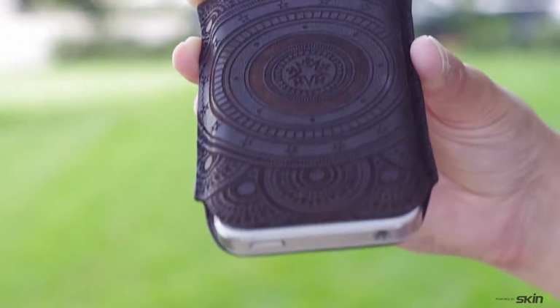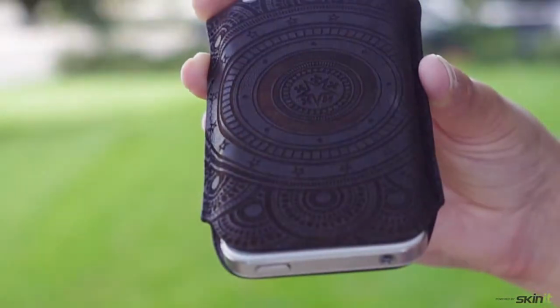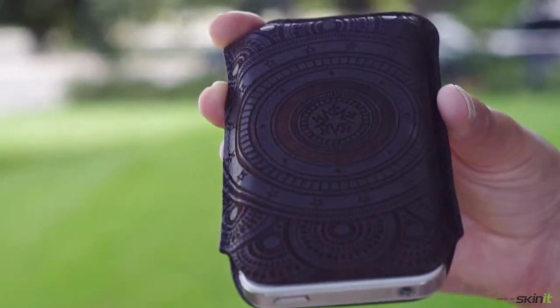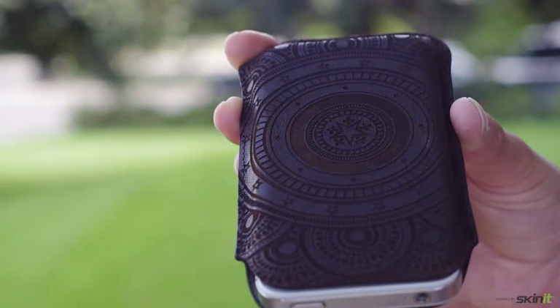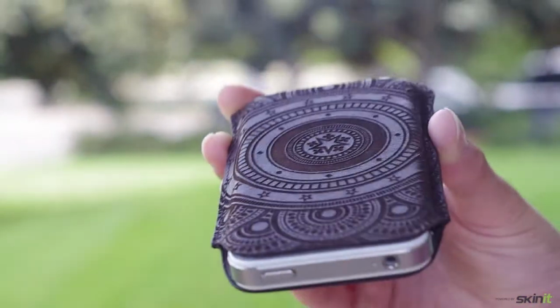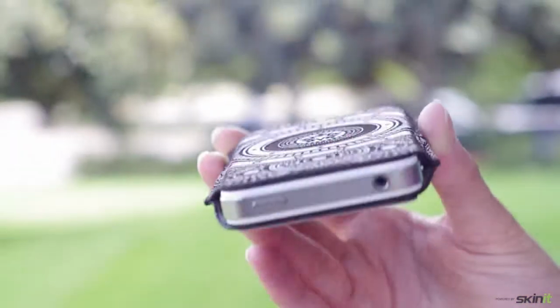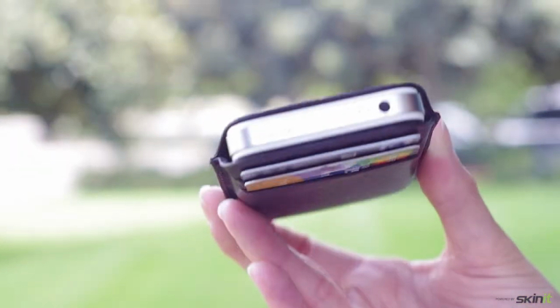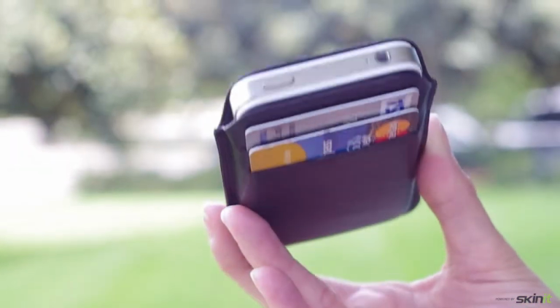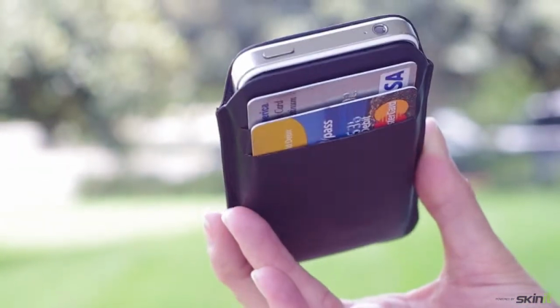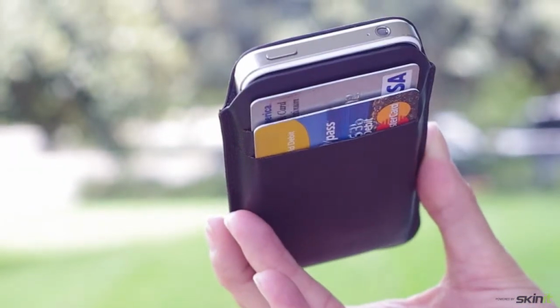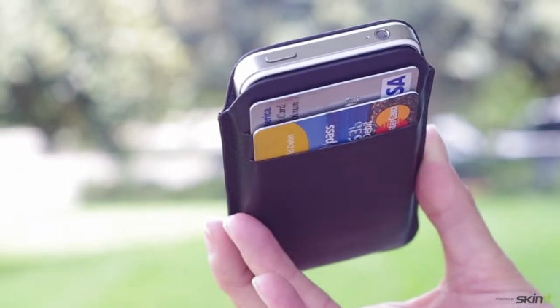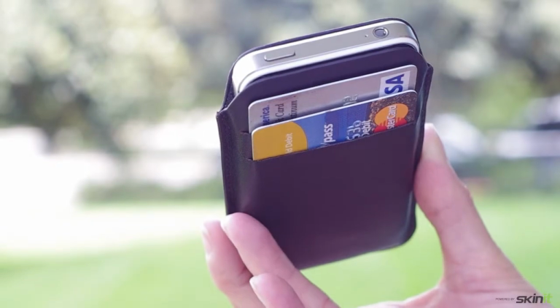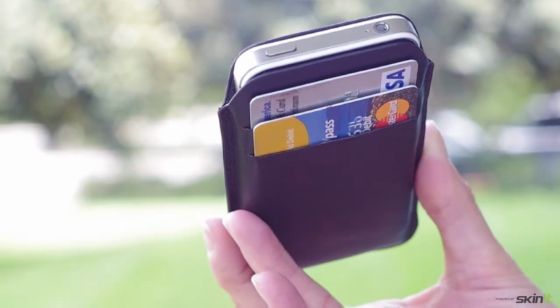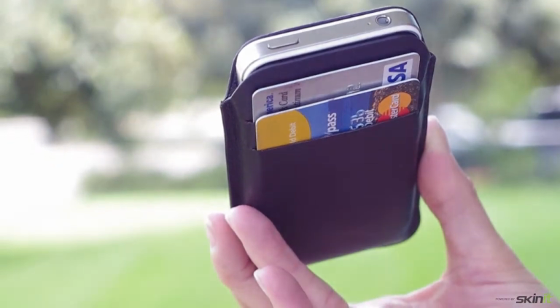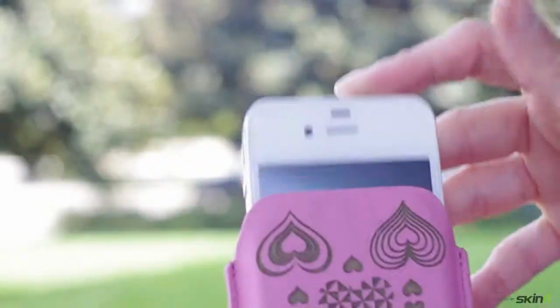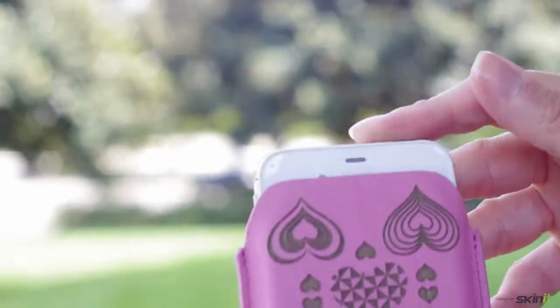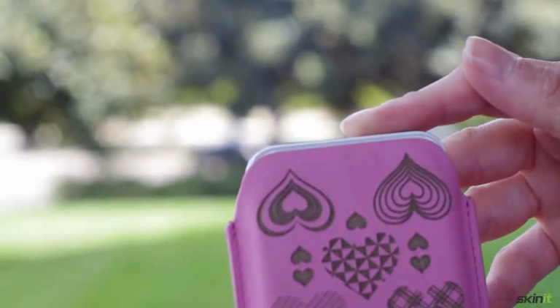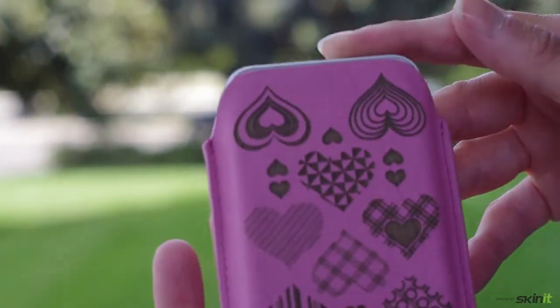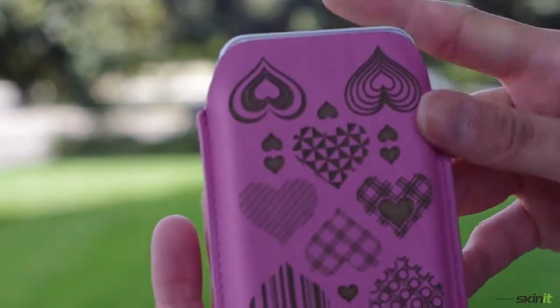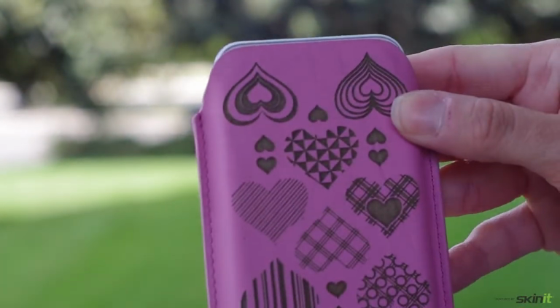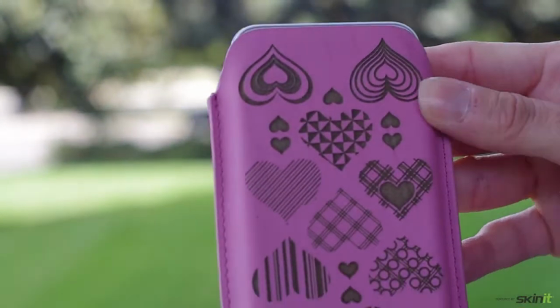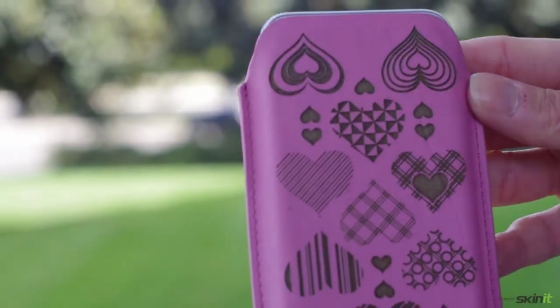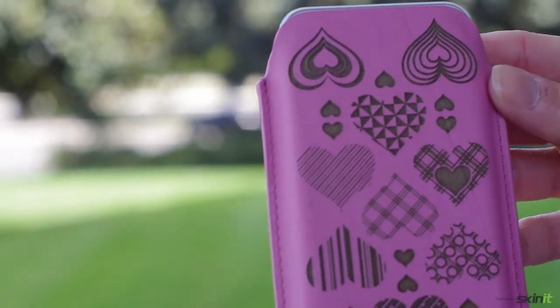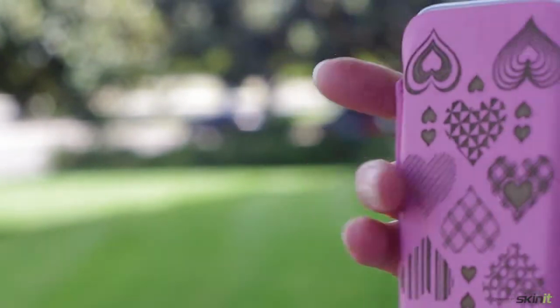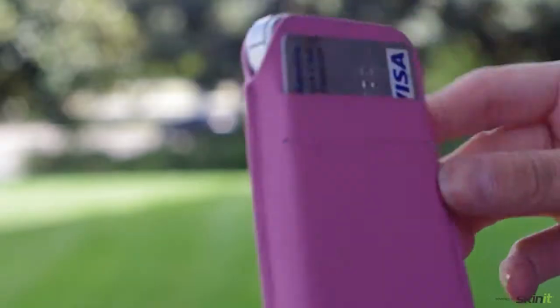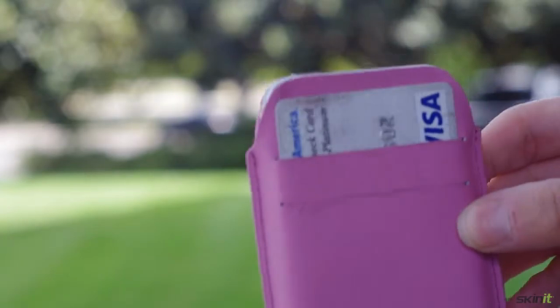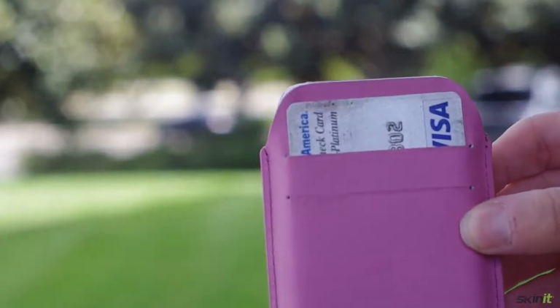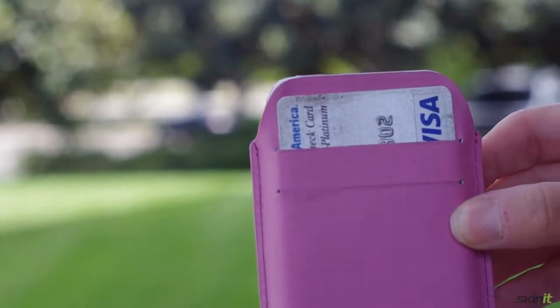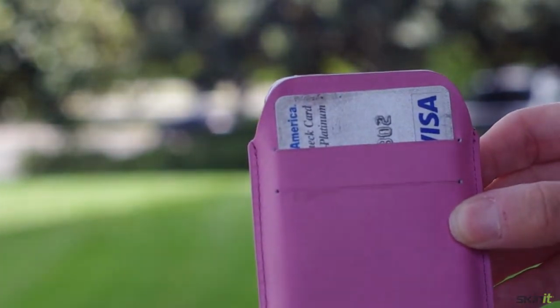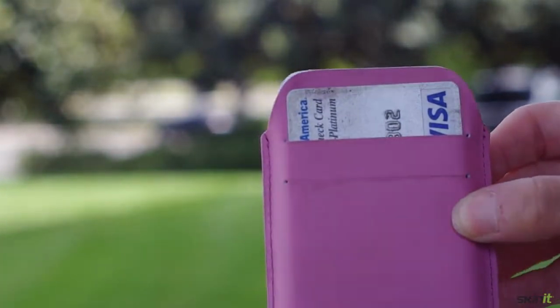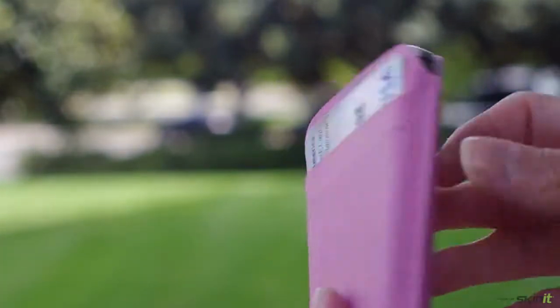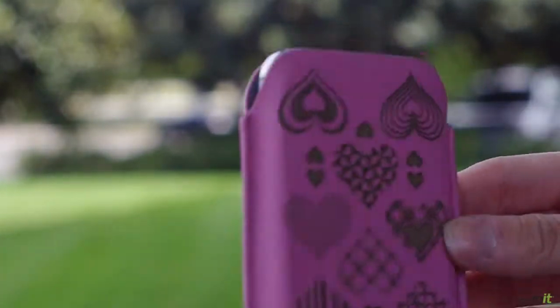And then on the back of the pouch, you can slip in your ID or your money or credit card and just really grab and go. So ladies, on the weekends when you're going out dancing, you slip your phone in, slip in your card and your ID and you're ready to go.